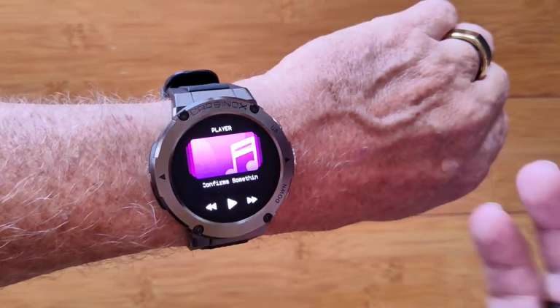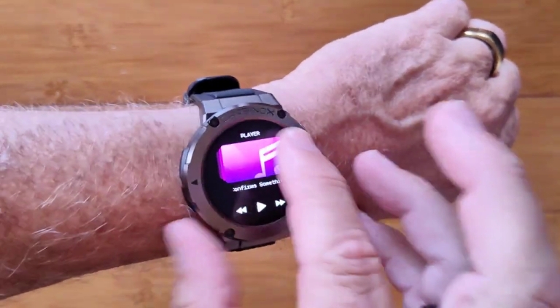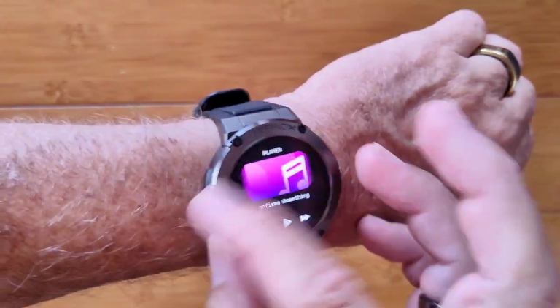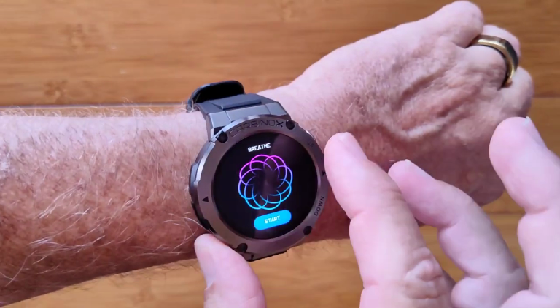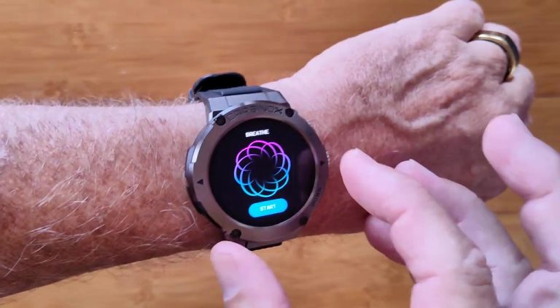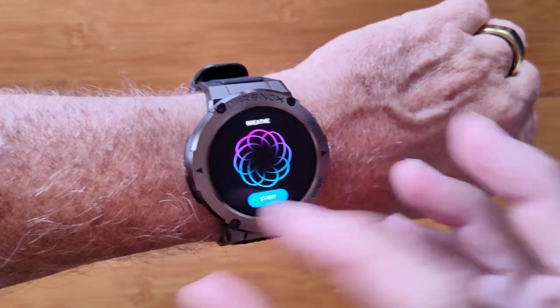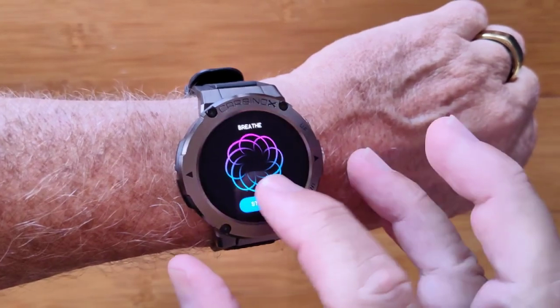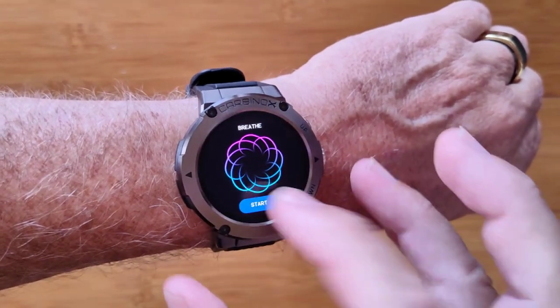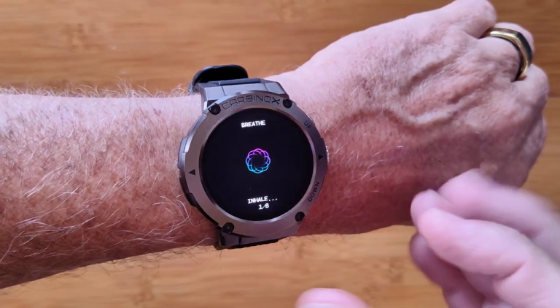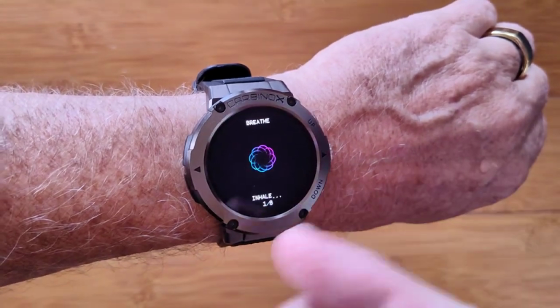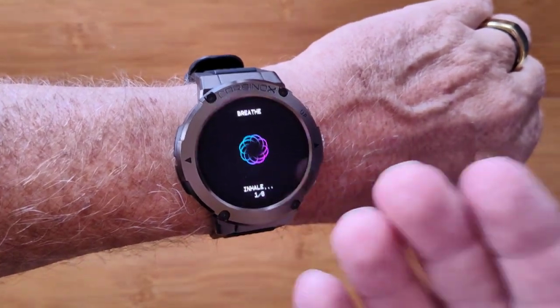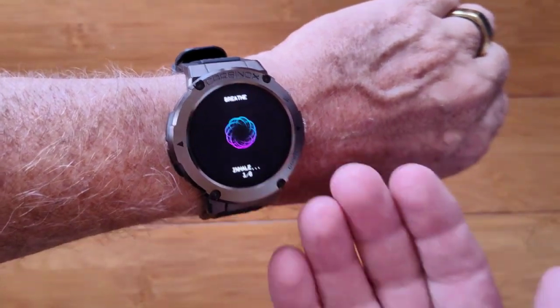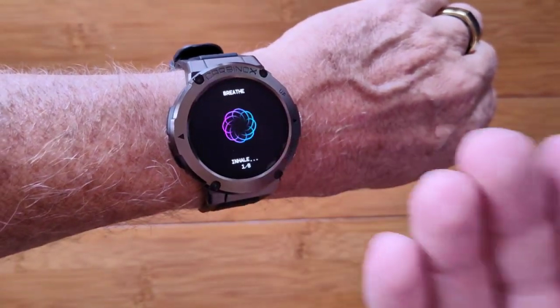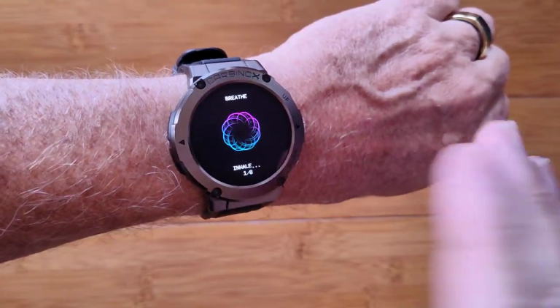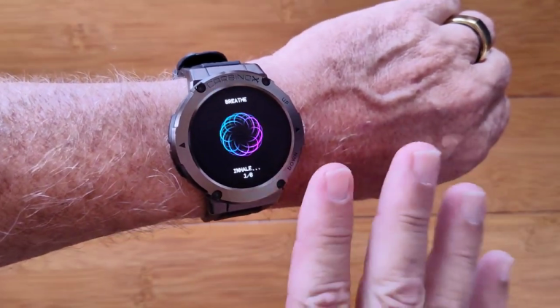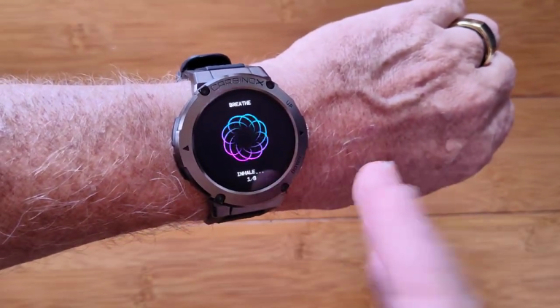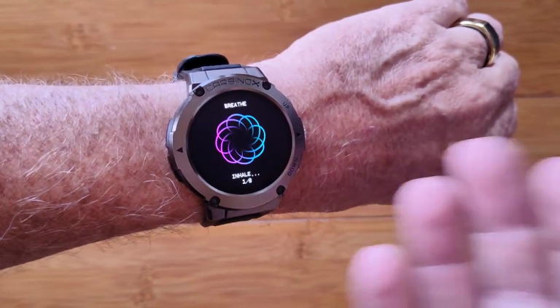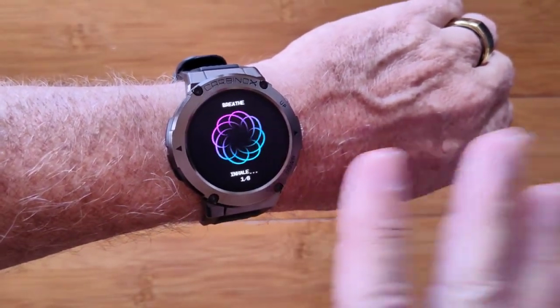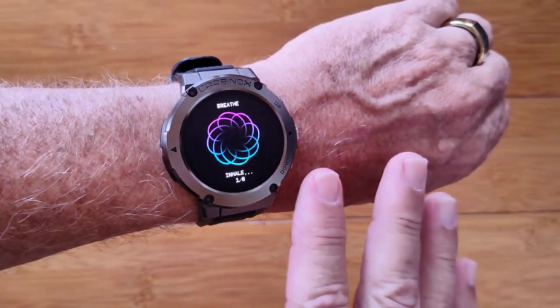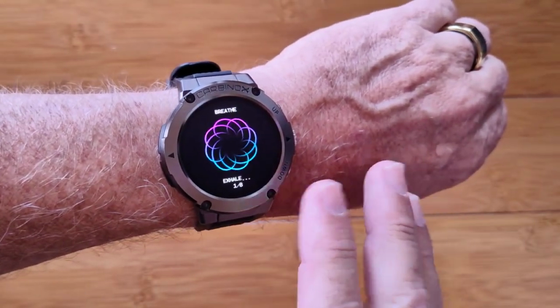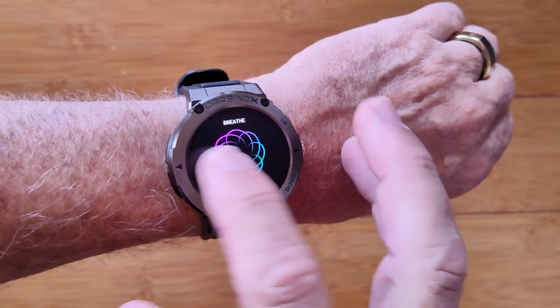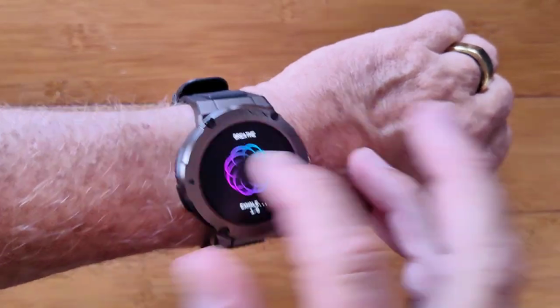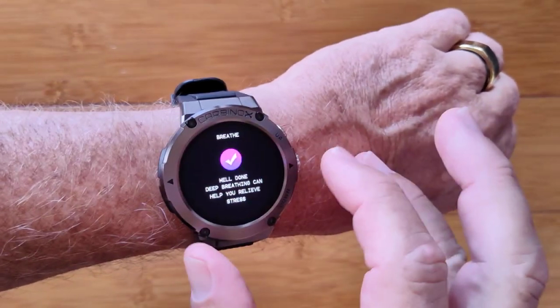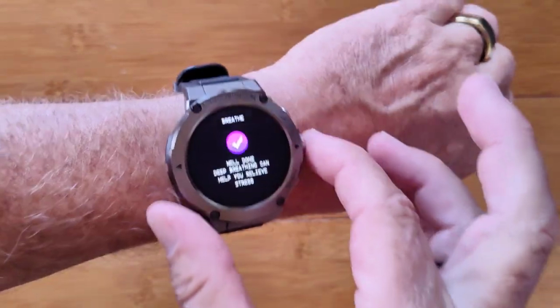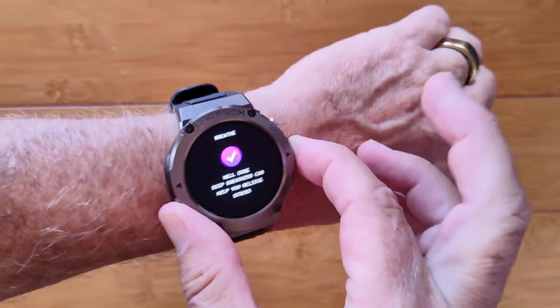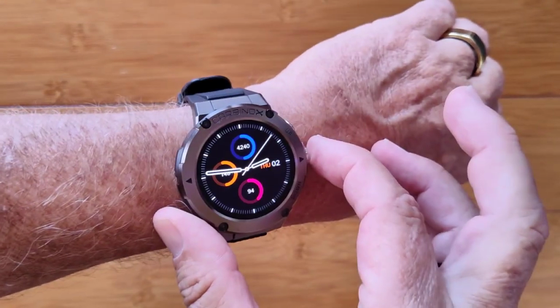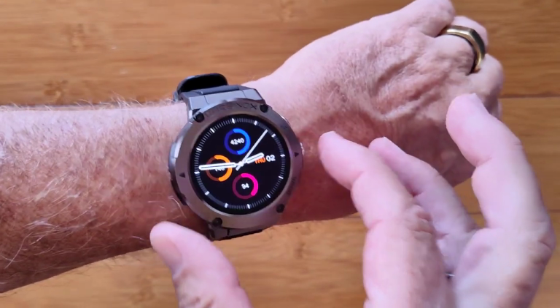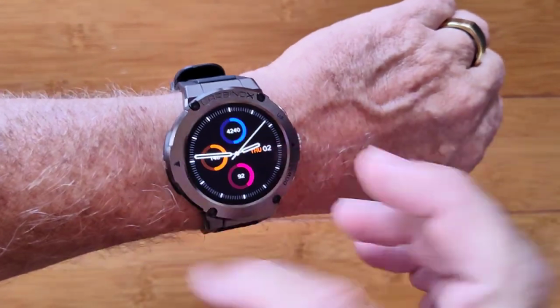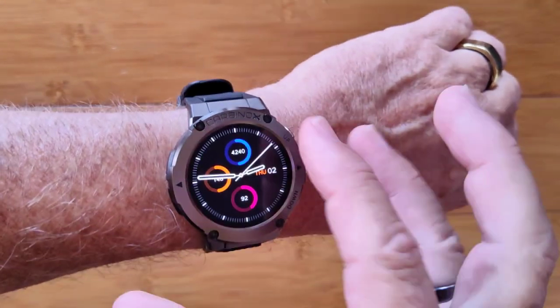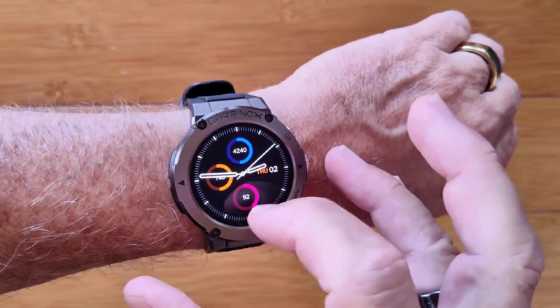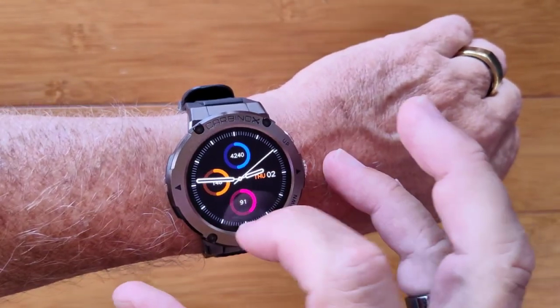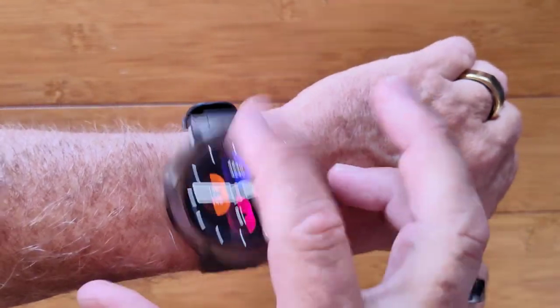The last feature is a breathing exercise where you can inhale and exhale to calm yourself down. All of that is available directly from the watch.